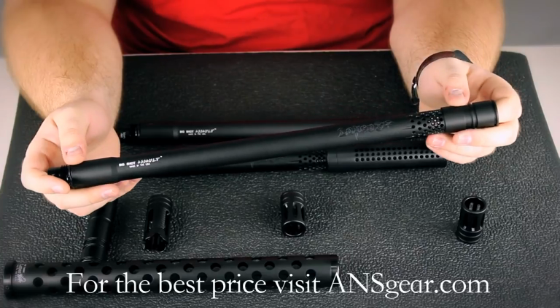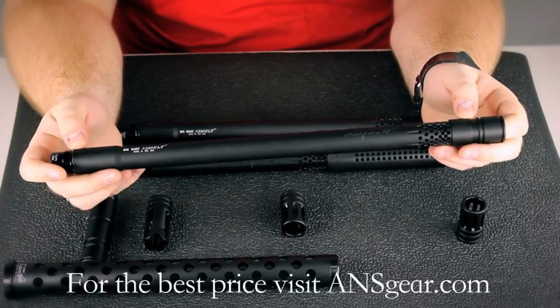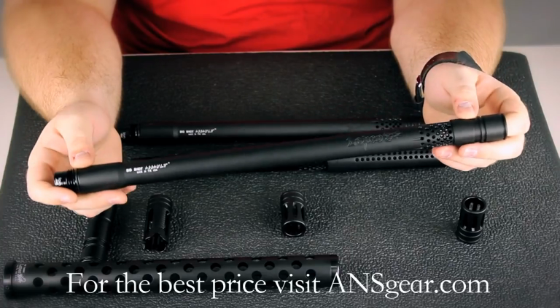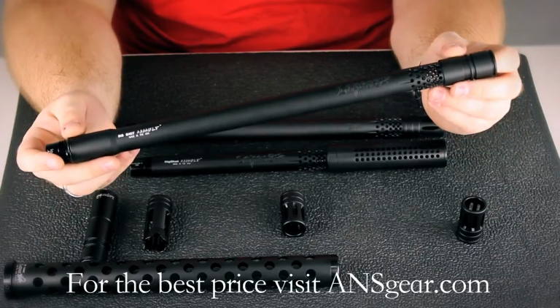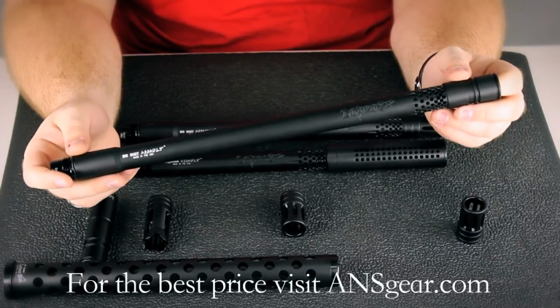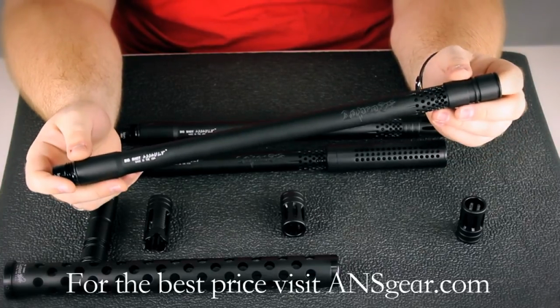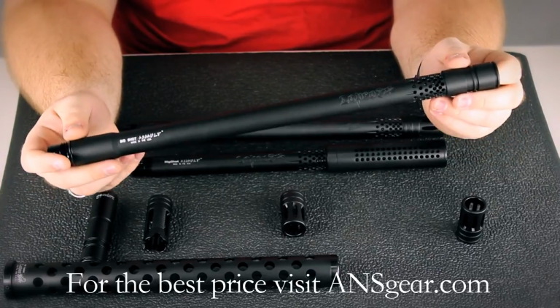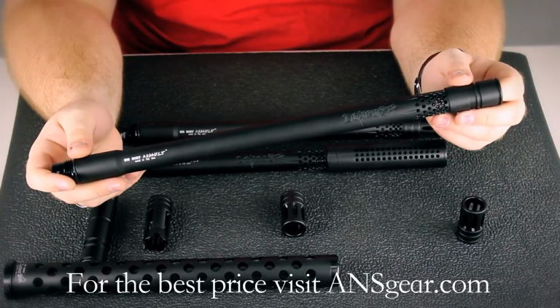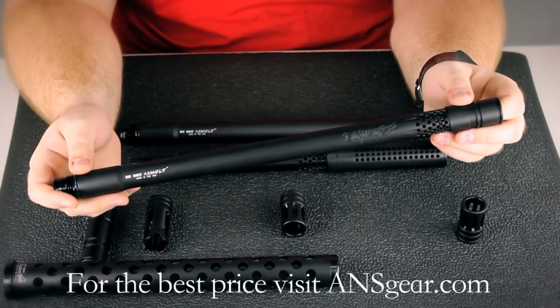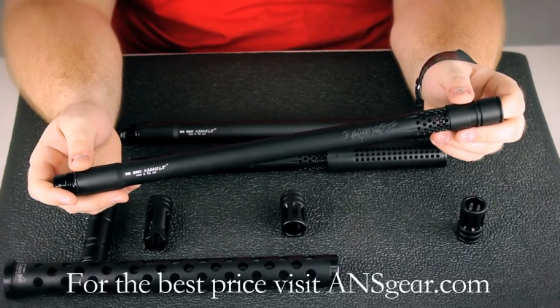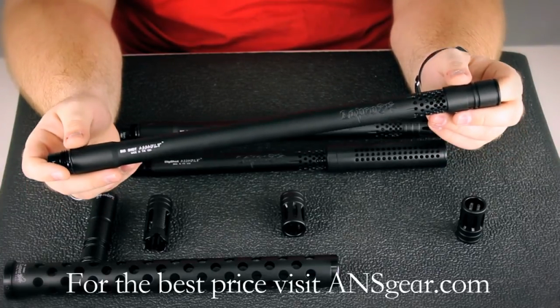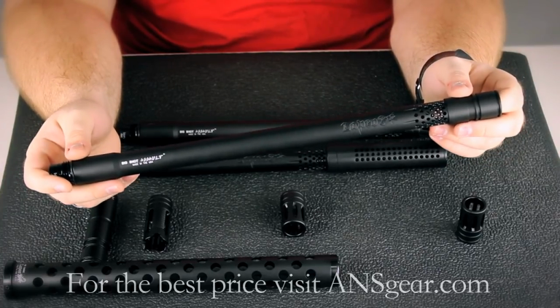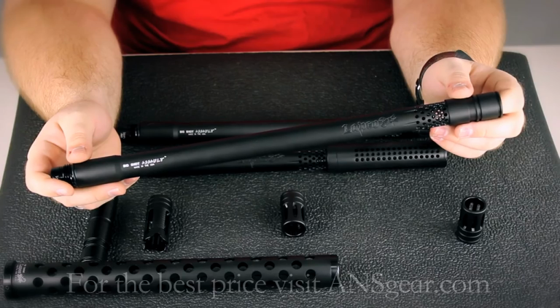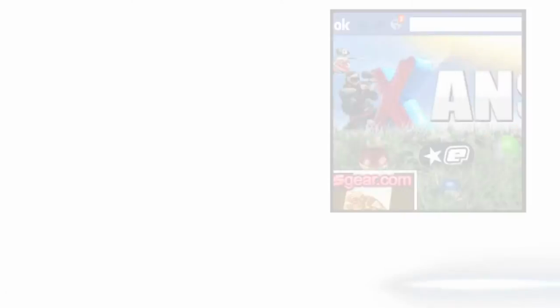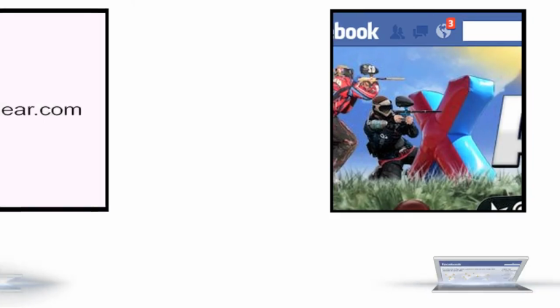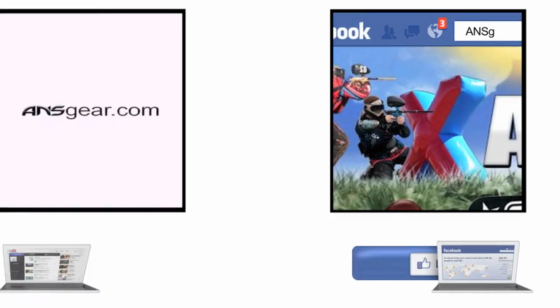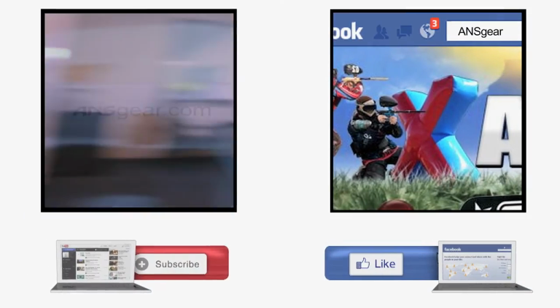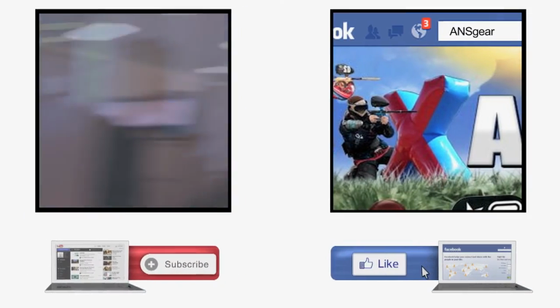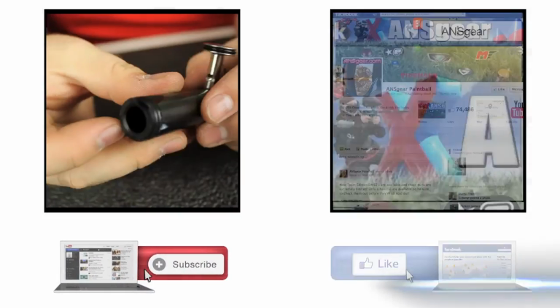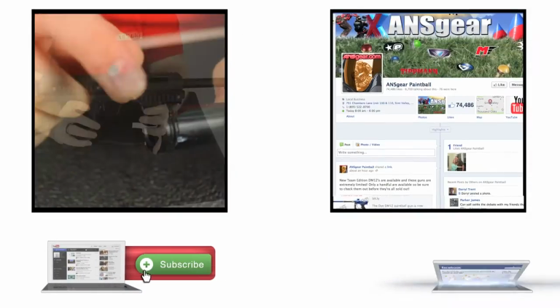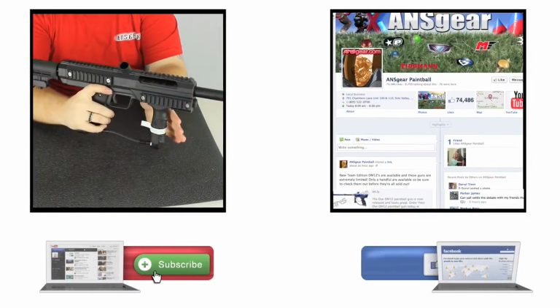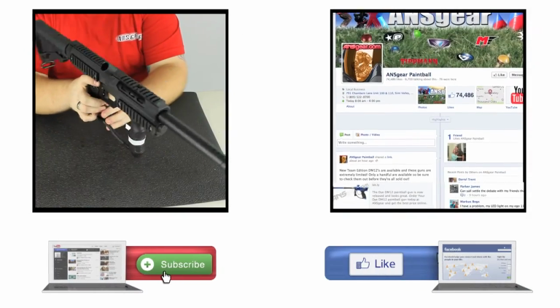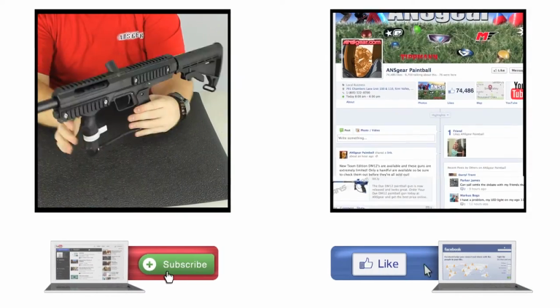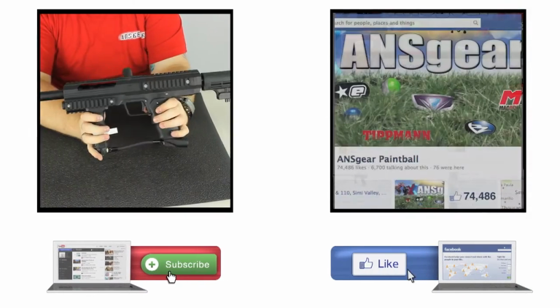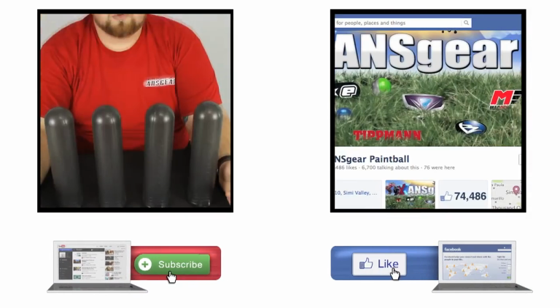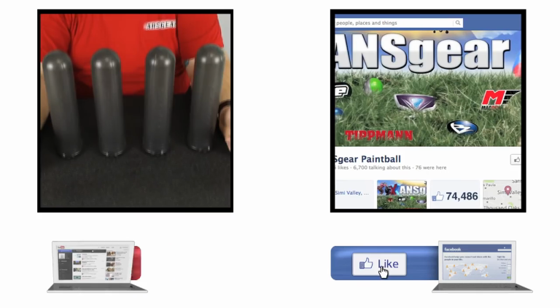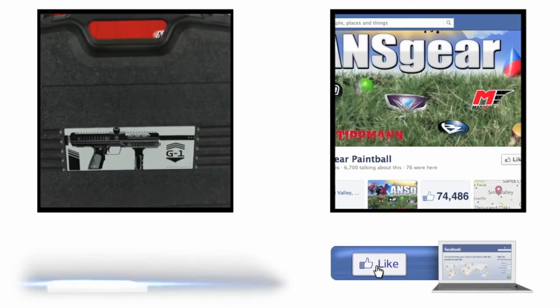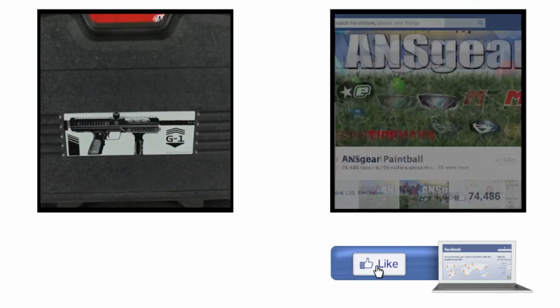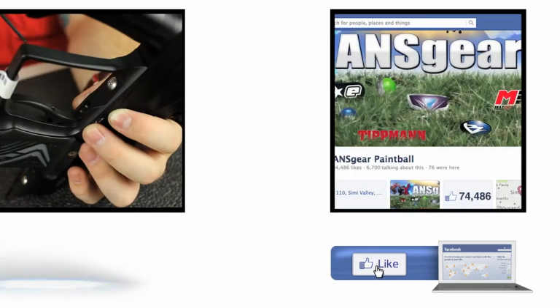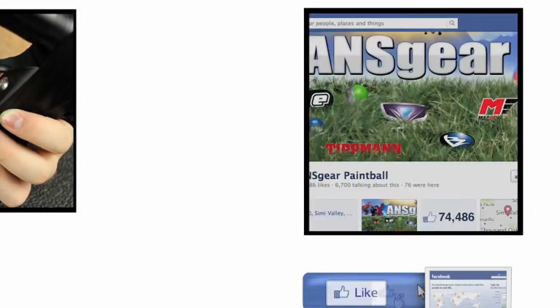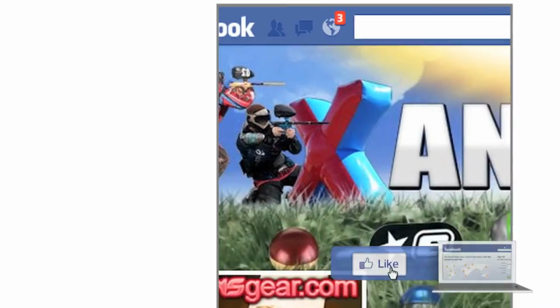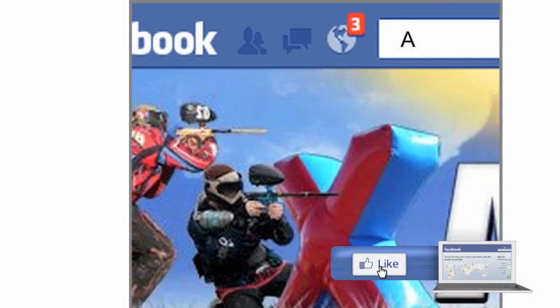If you want to pick up one of the Lapco Big Shot Assault Barrels, you can get them on ANSGear.com. To stay up to date on all the current videos, don't forget to subscribe to the ANS Gear YouTube channel and also like us on Facebook.